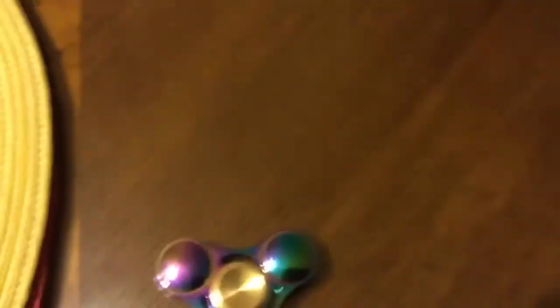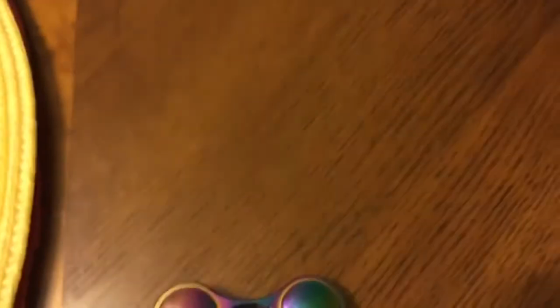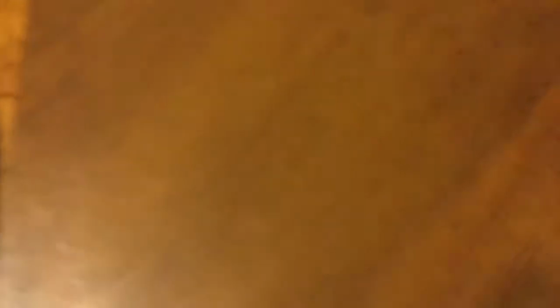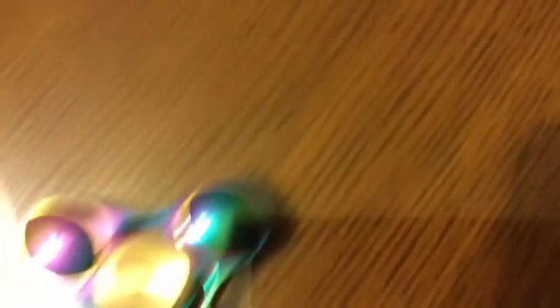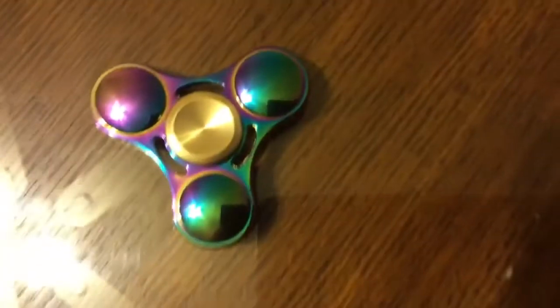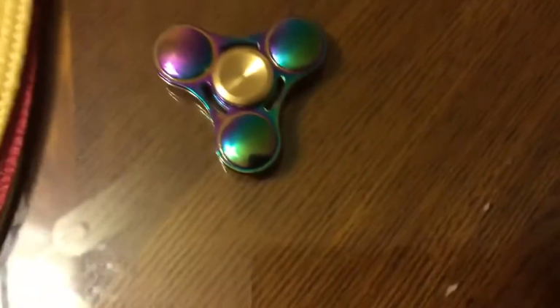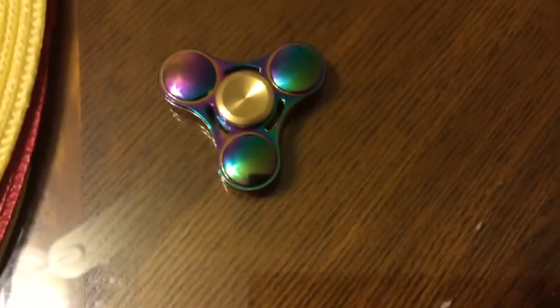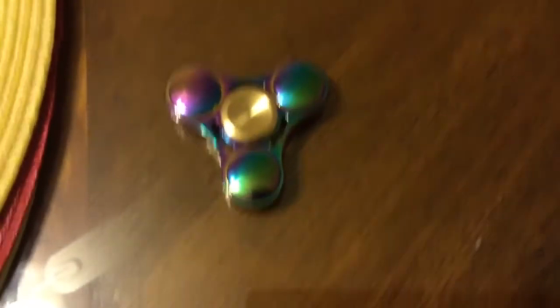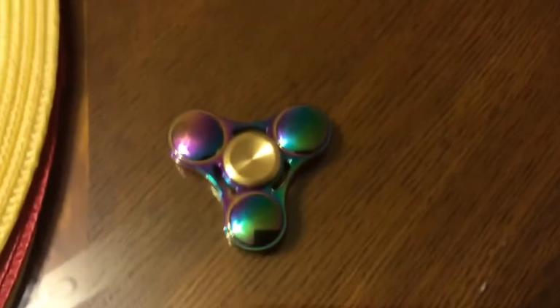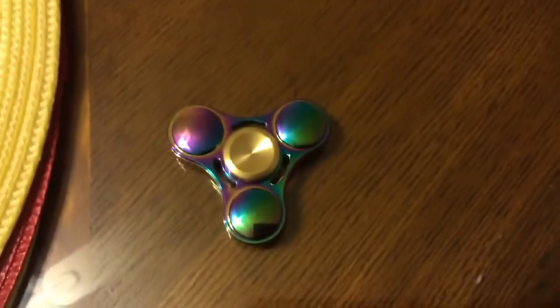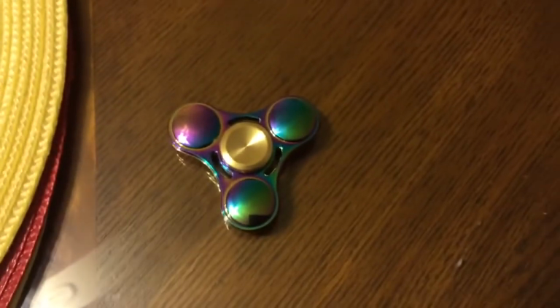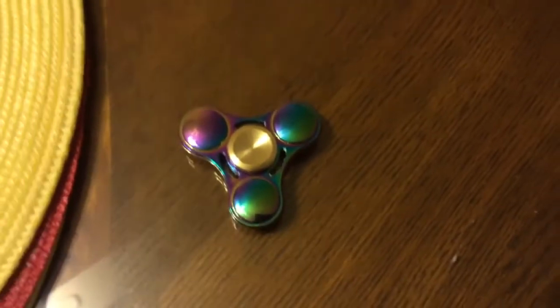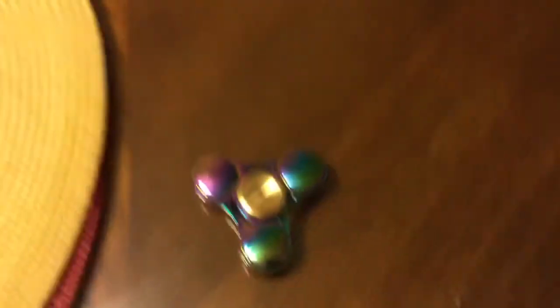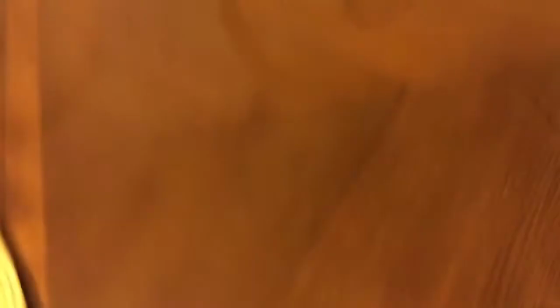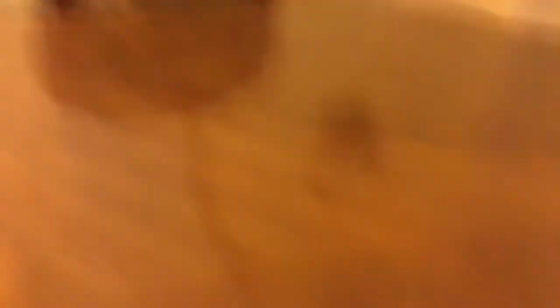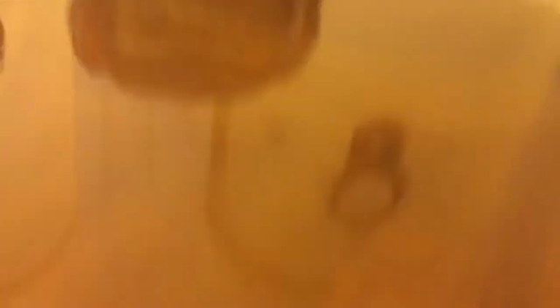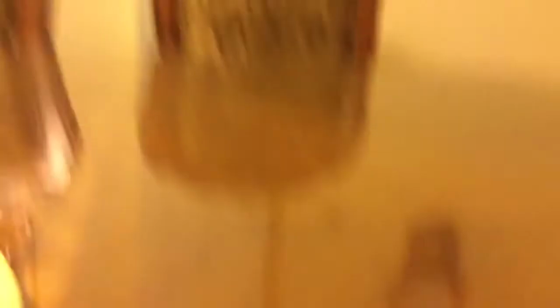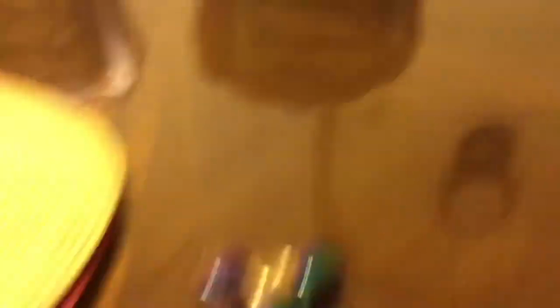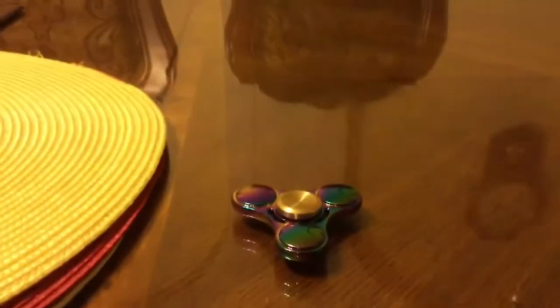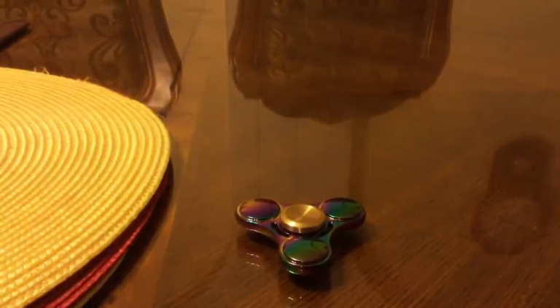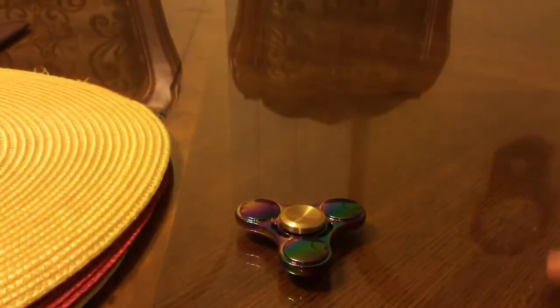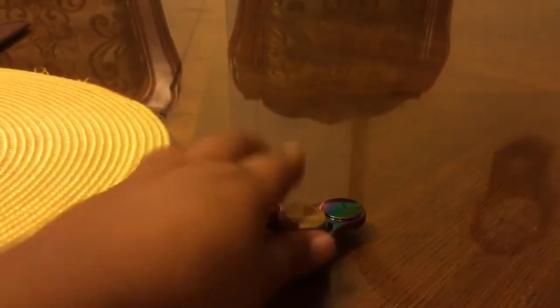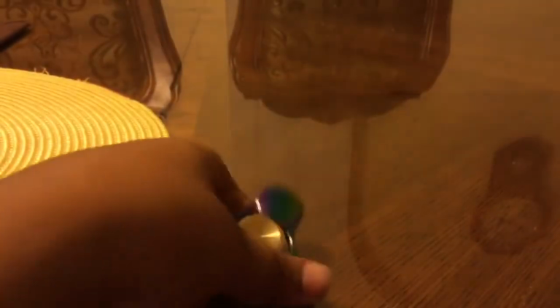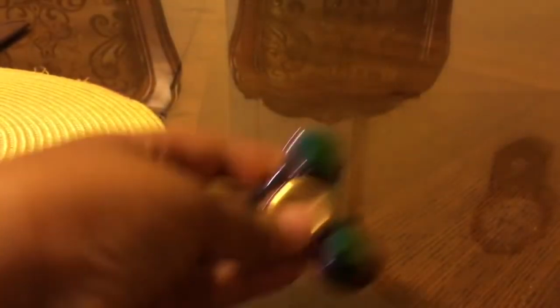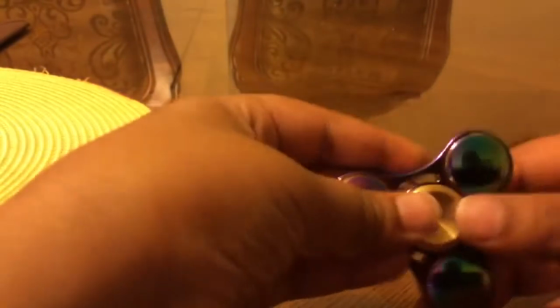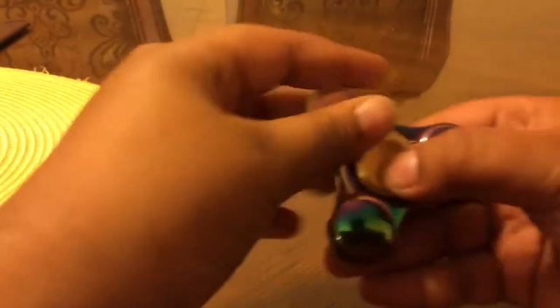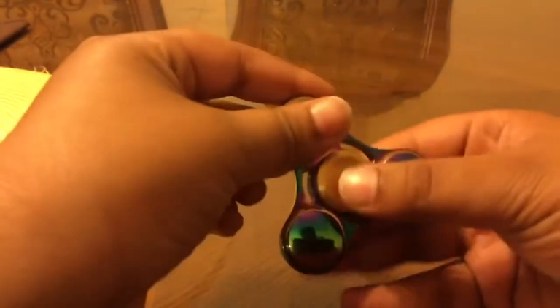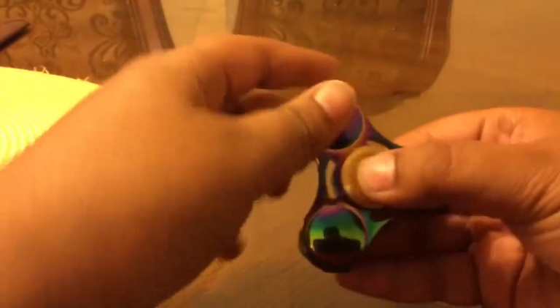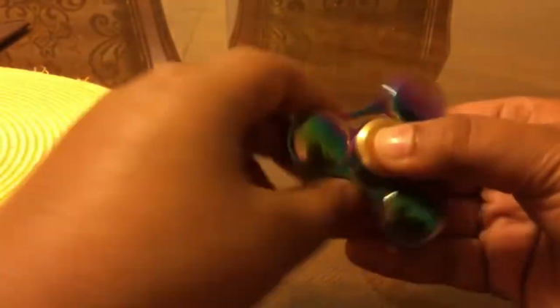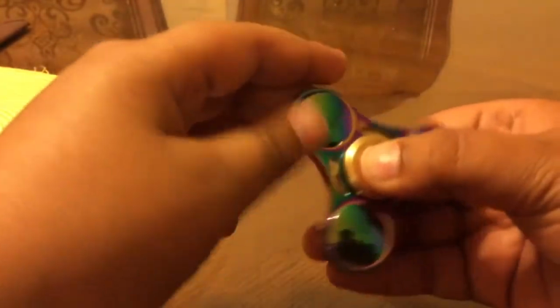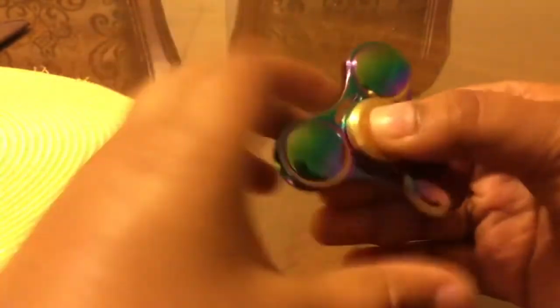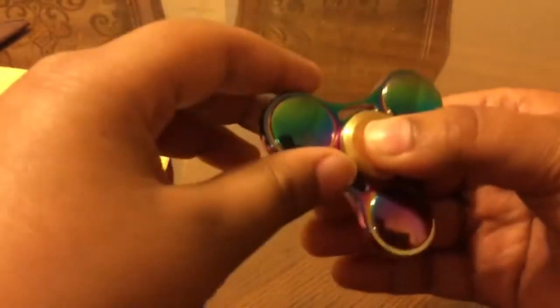It's really shiny — you could actually see a reflection — and there is a golden finger pad. Let's put it in this angle so we could spin the fidget spinner and see how long it spins.